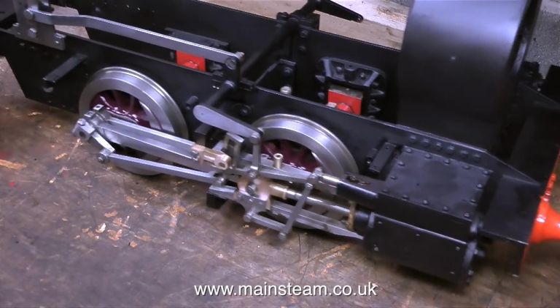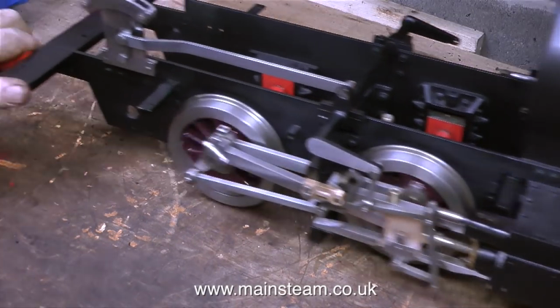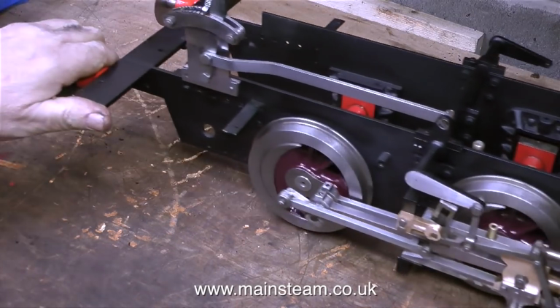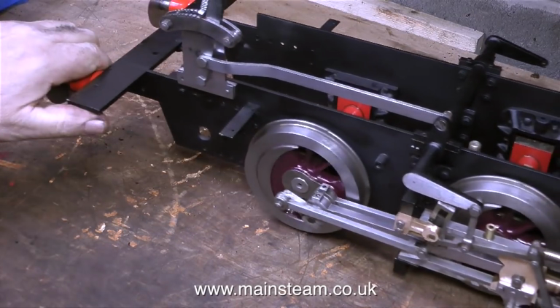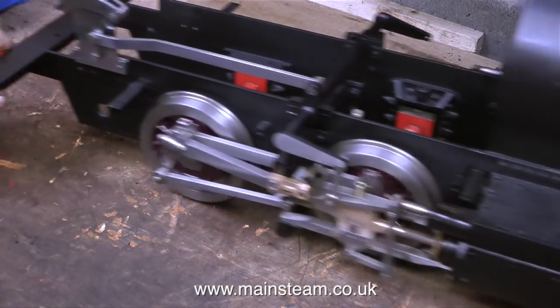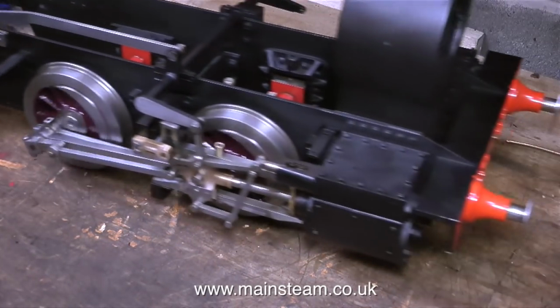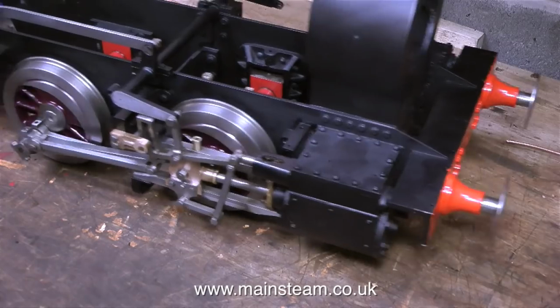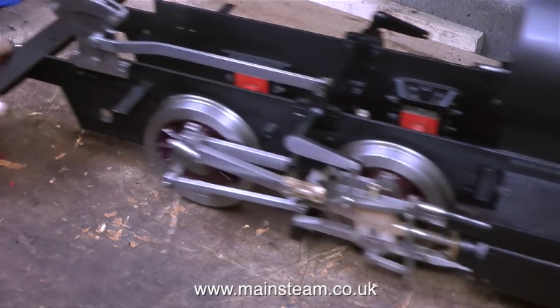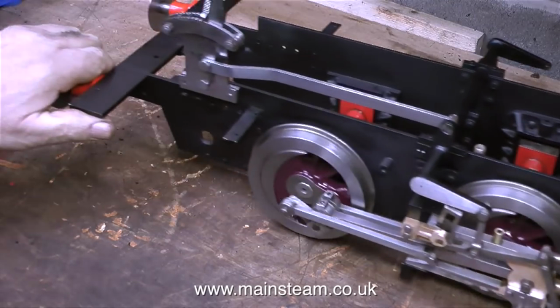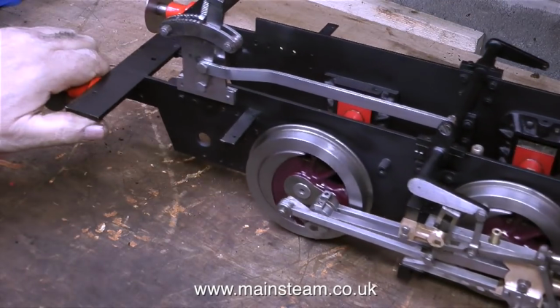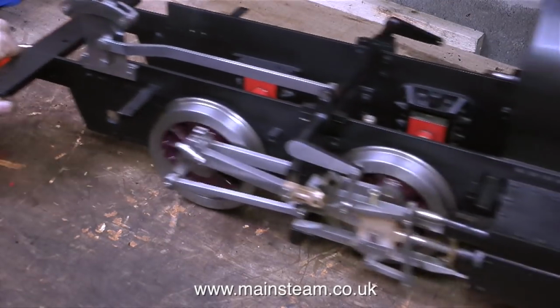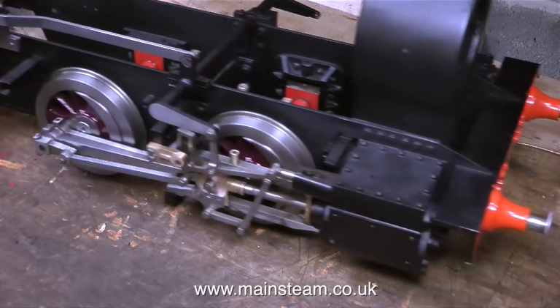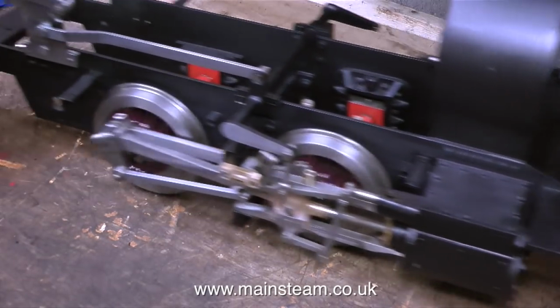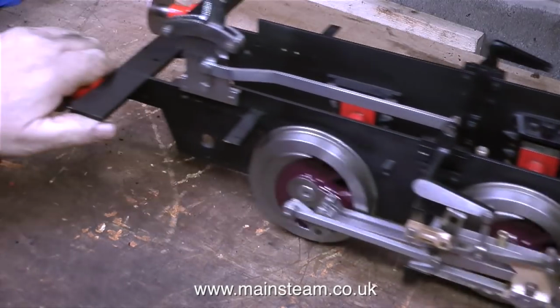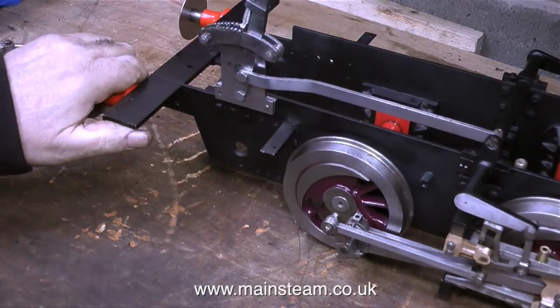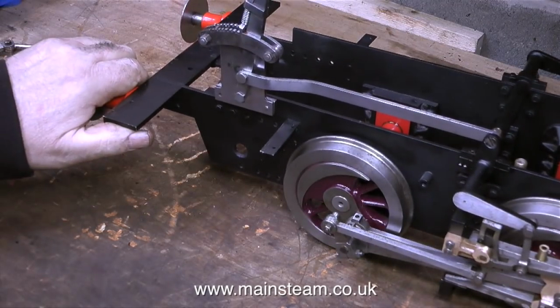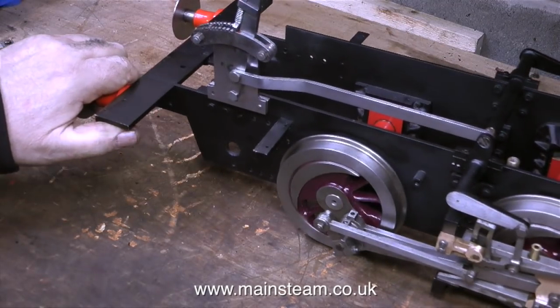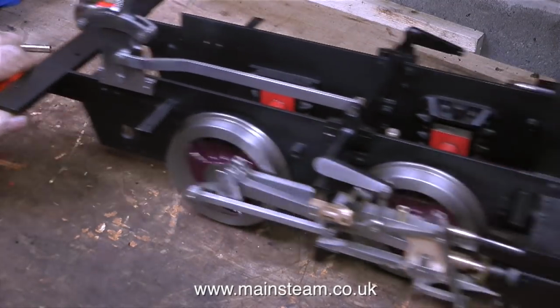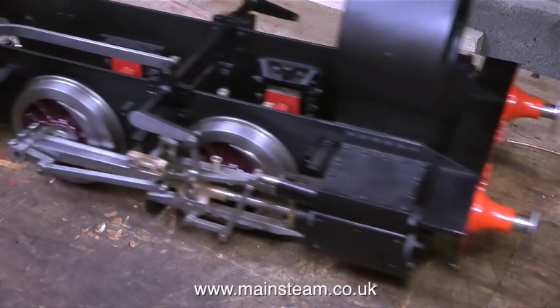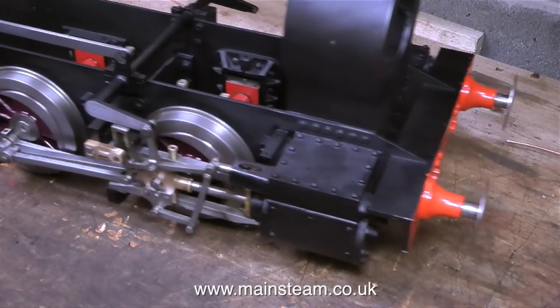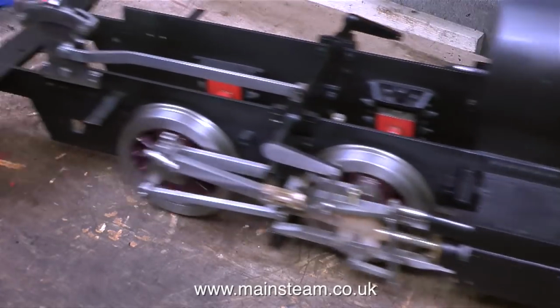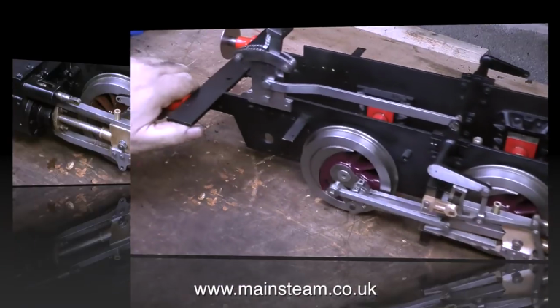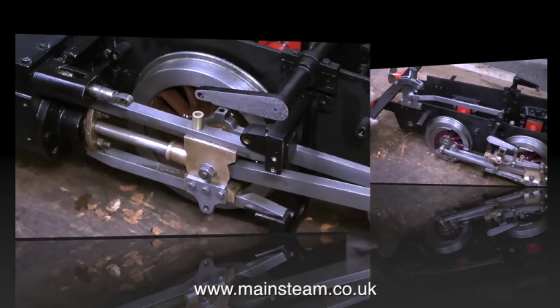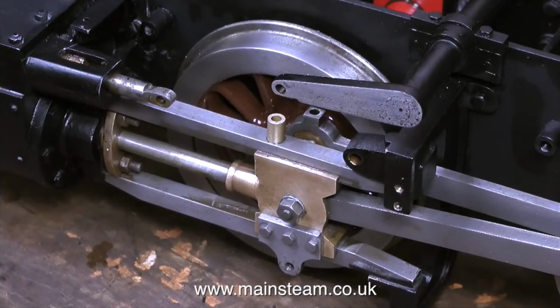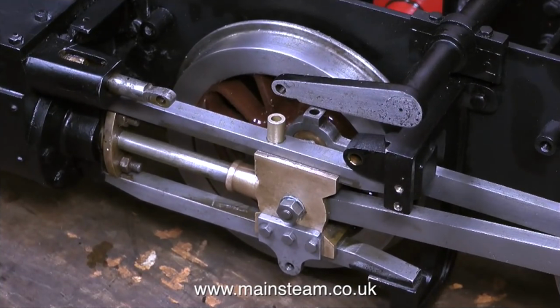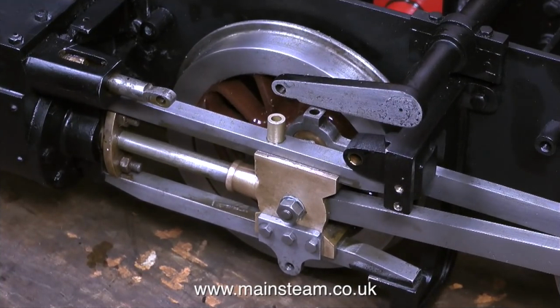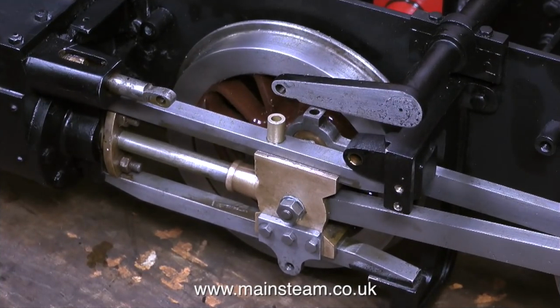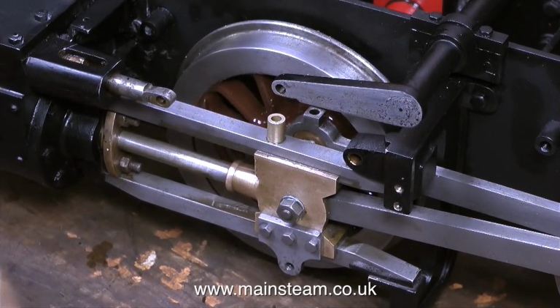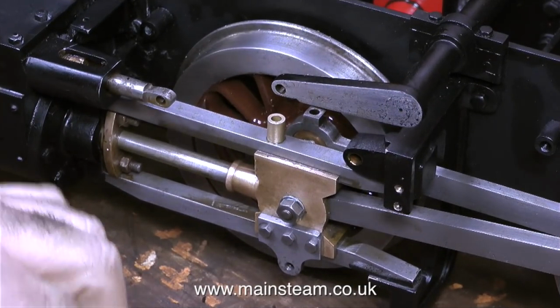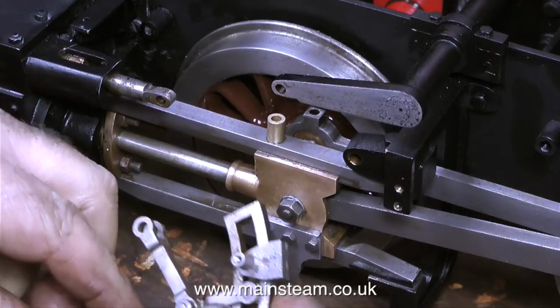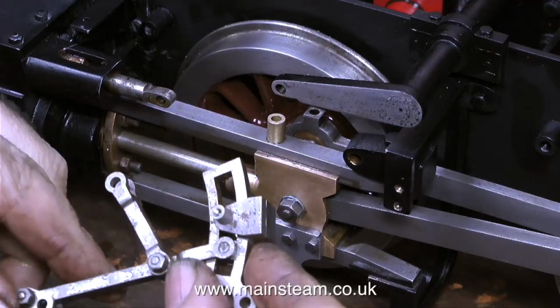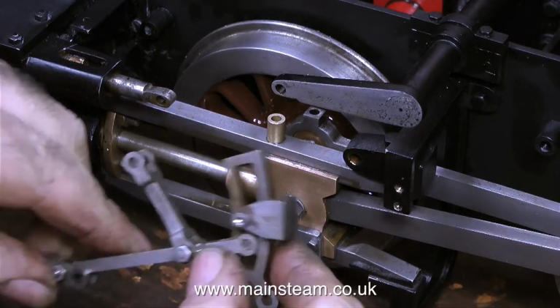So now I can play trains. I can run the locomotive up and down the bench and it's starting to make the right noise — well, at least one side is anyway. Now I've turned the locomotive round and I'm going to do exactly the same on this side as well.